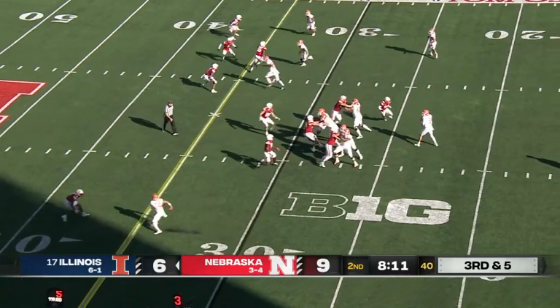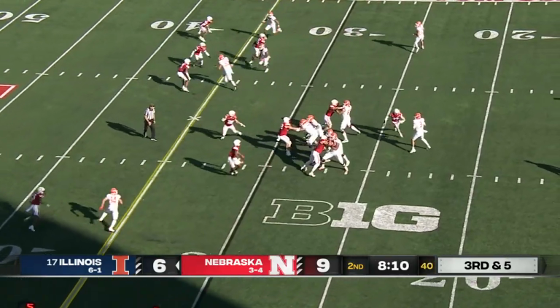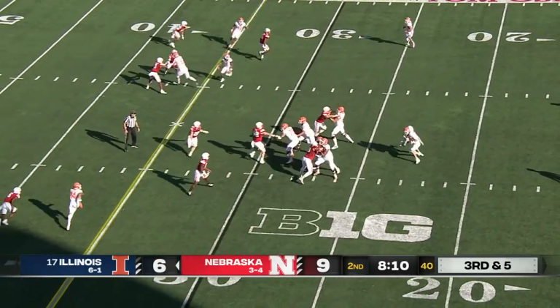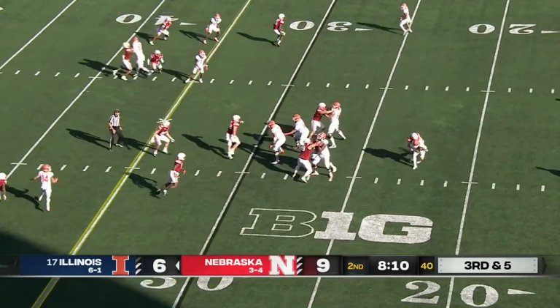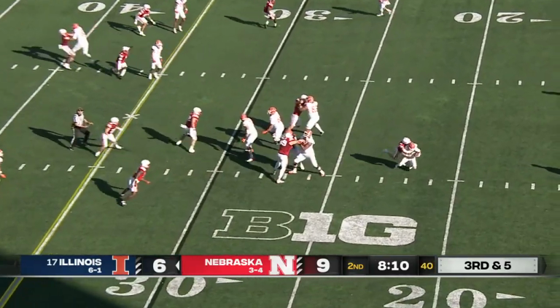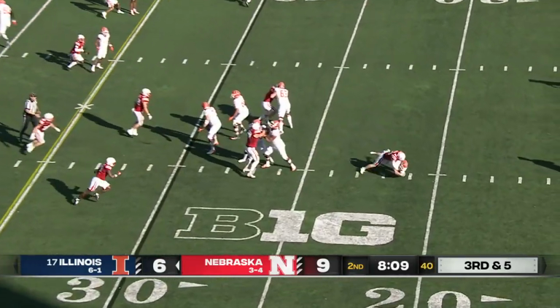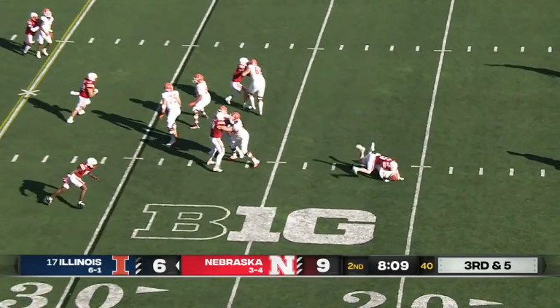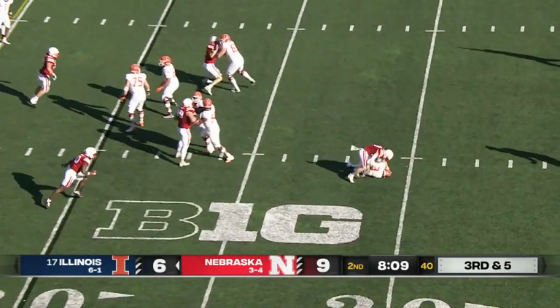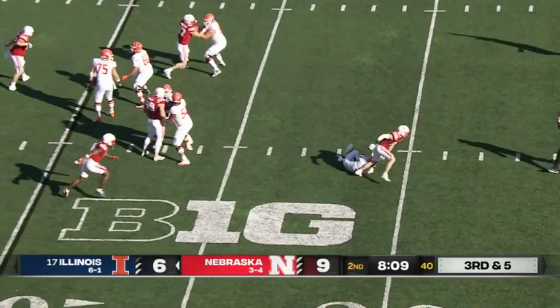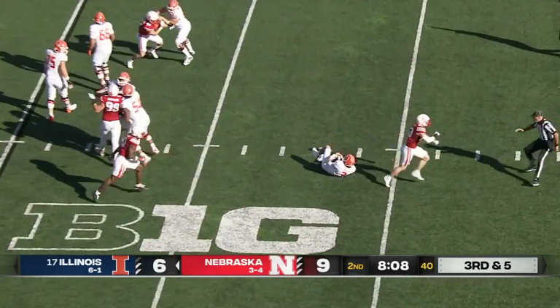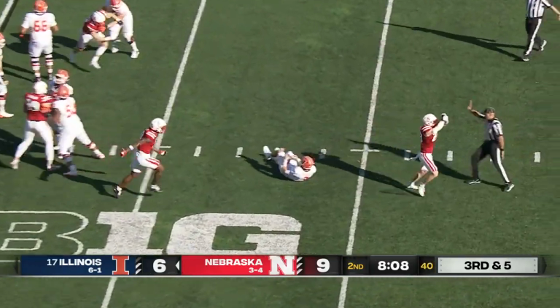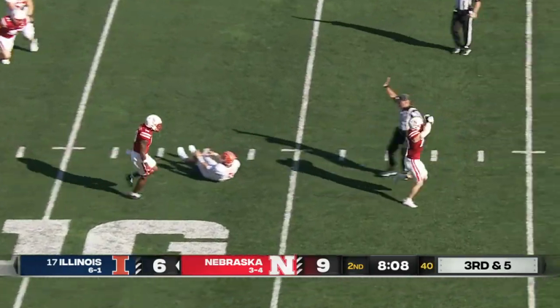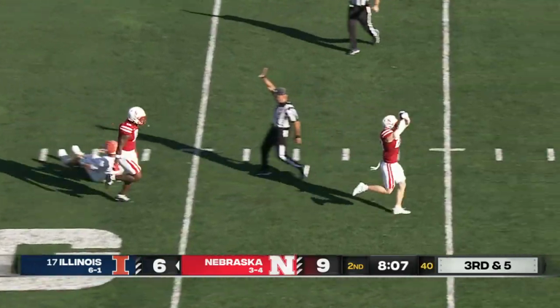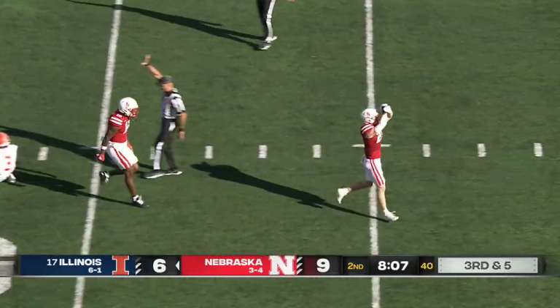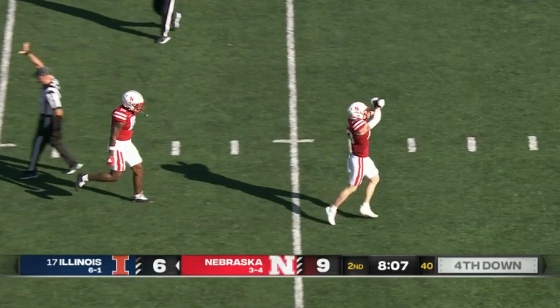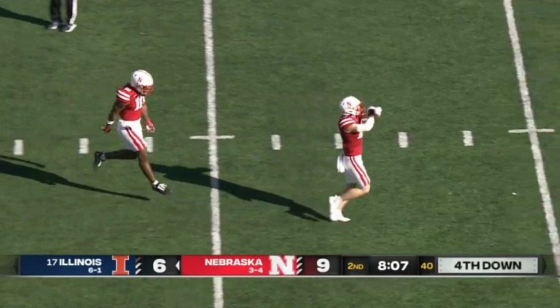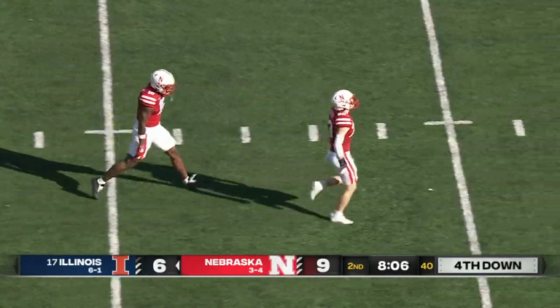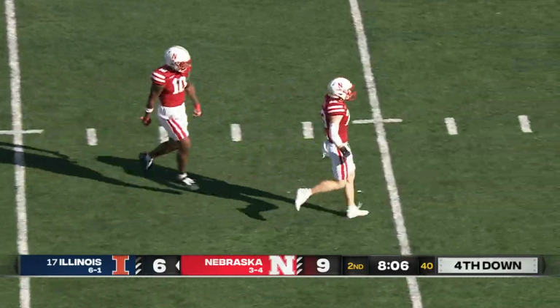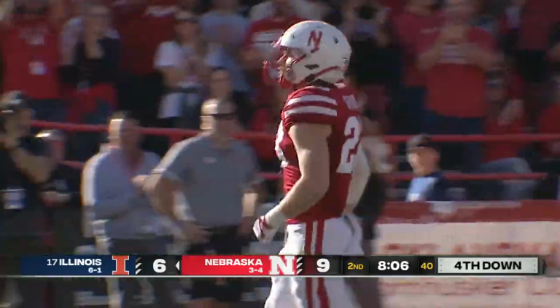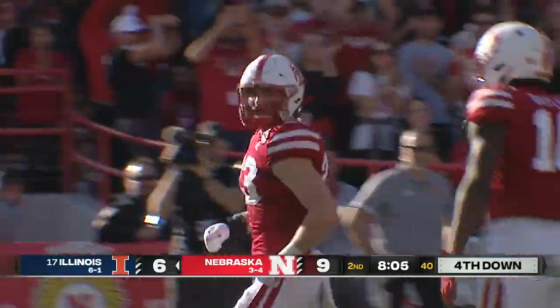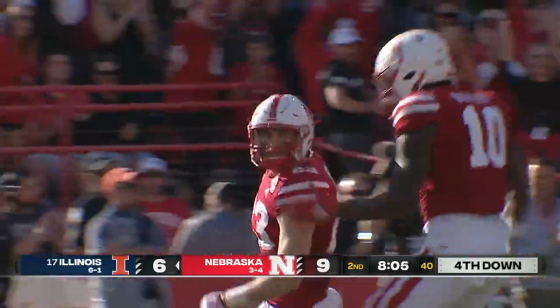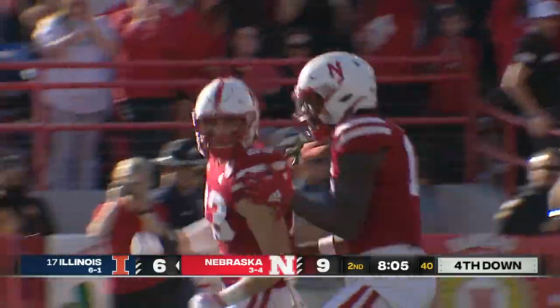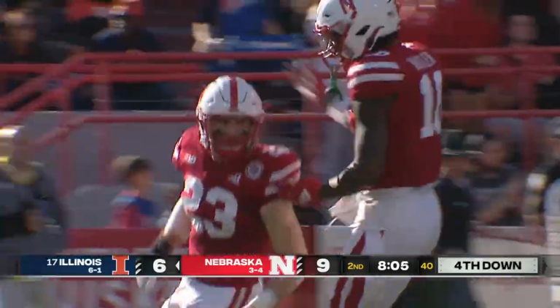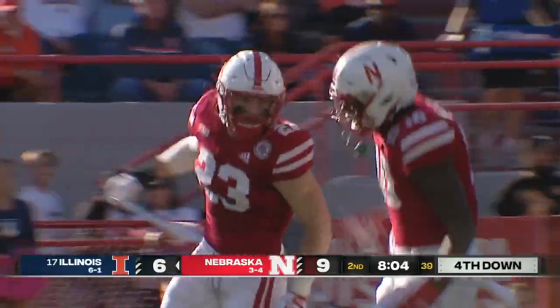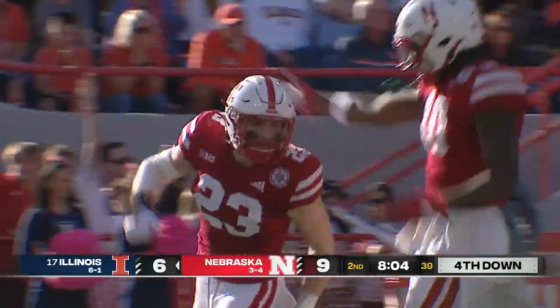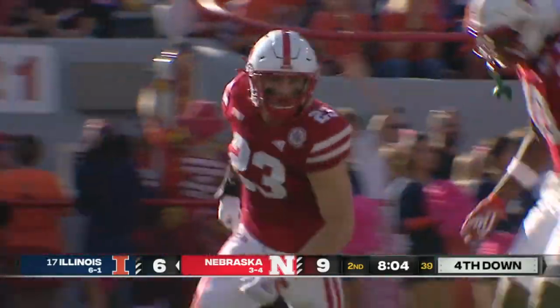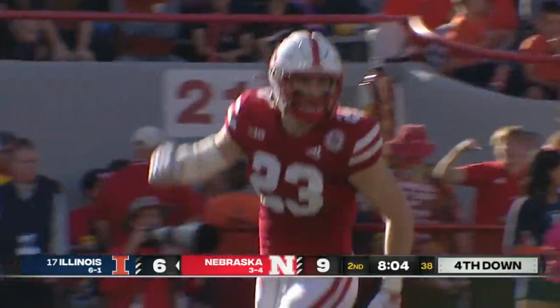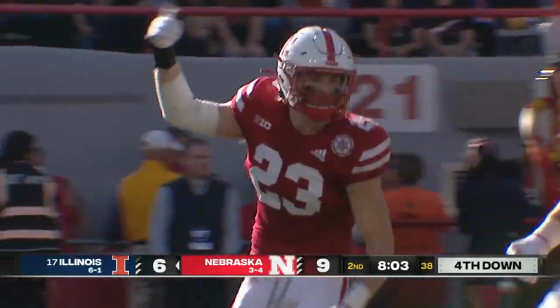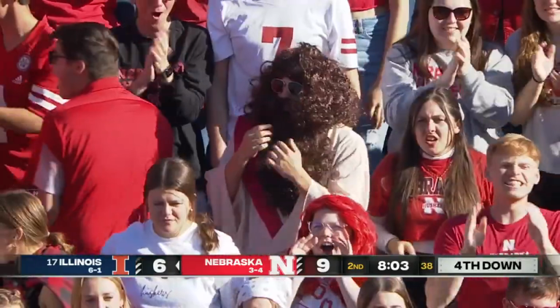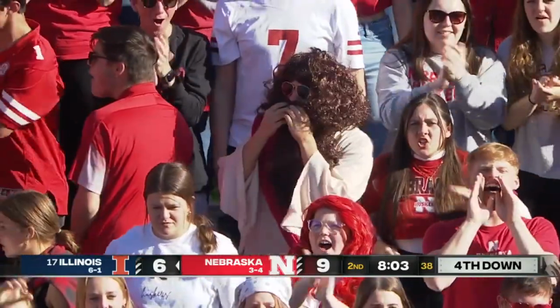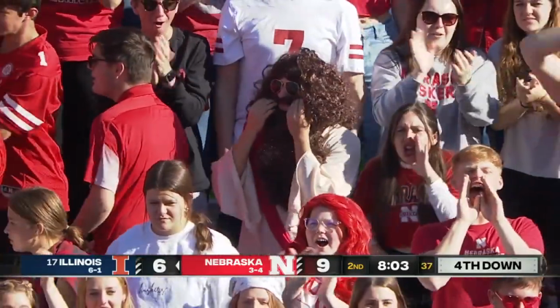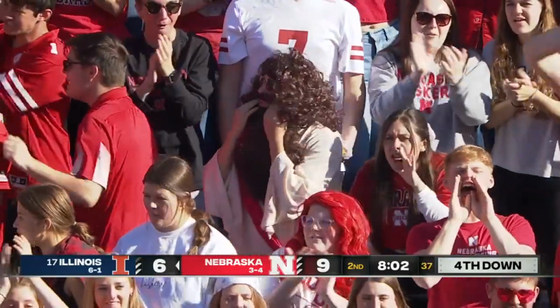DeVito now in trouble — walloped back at the 21 yard line, and it was Isaac Gifford, the nickel.